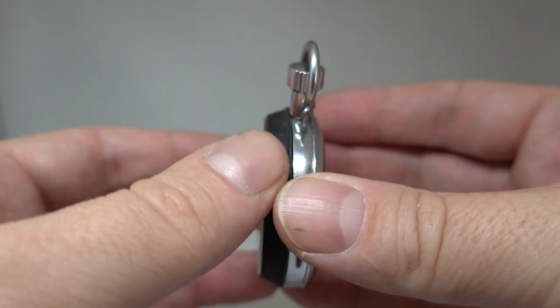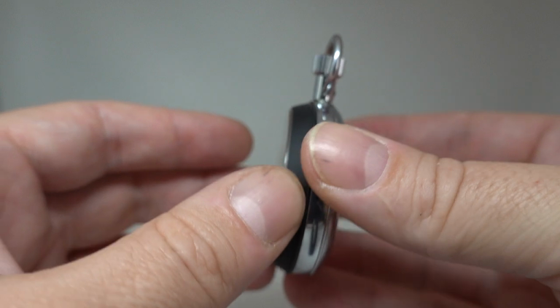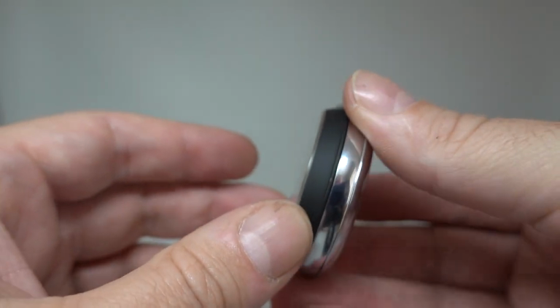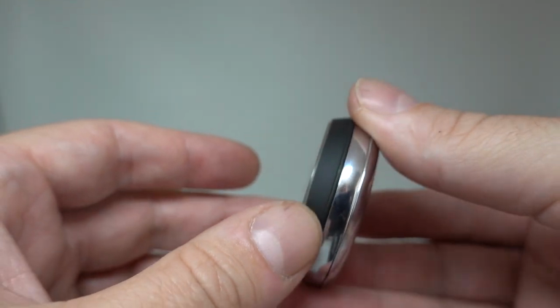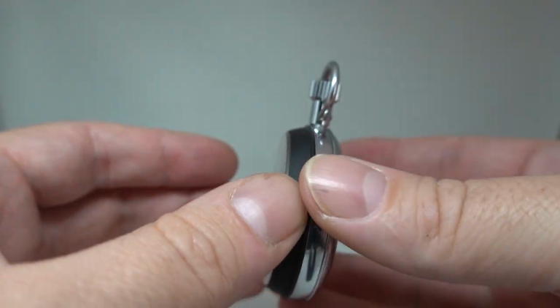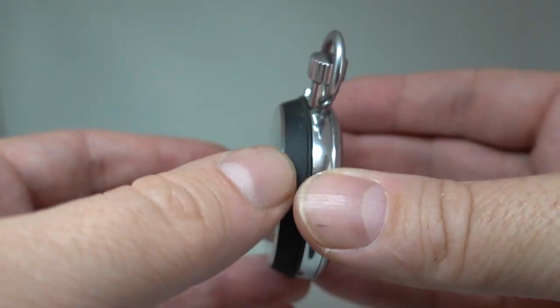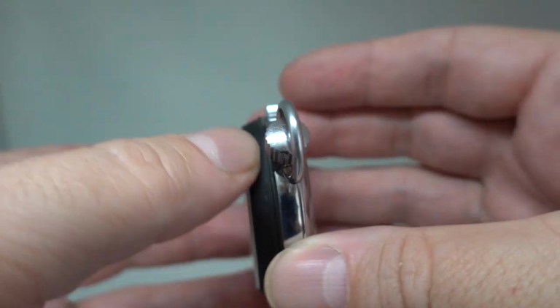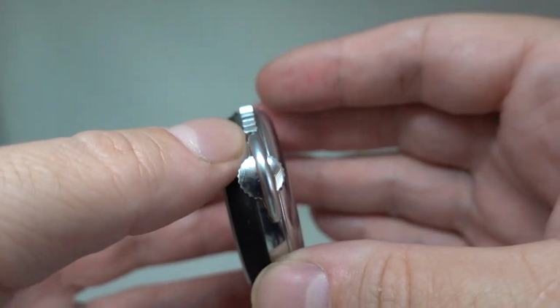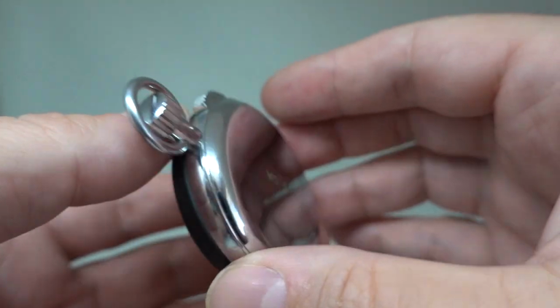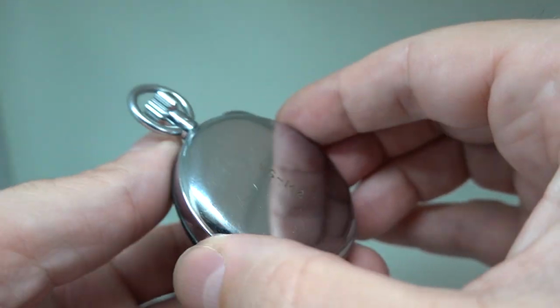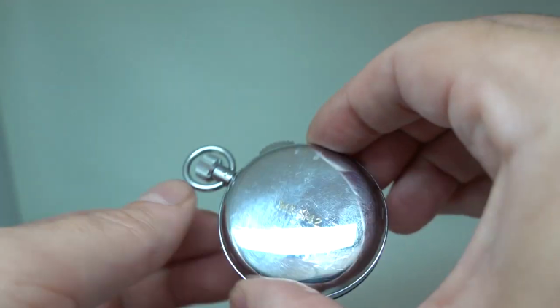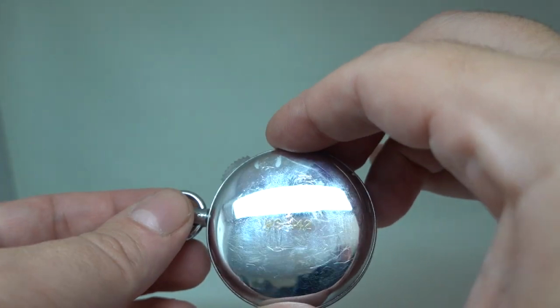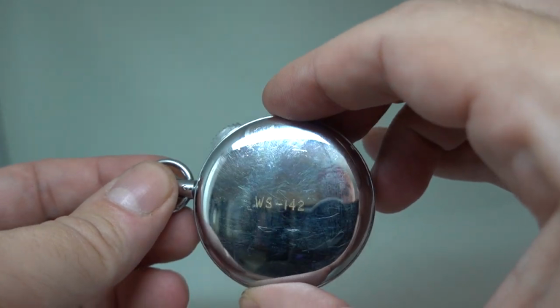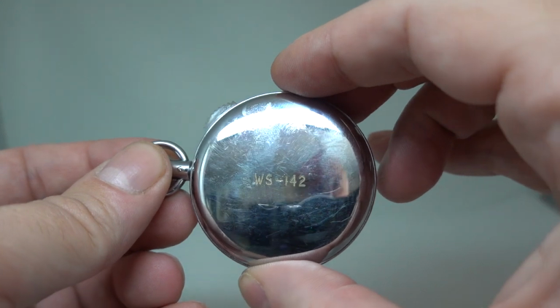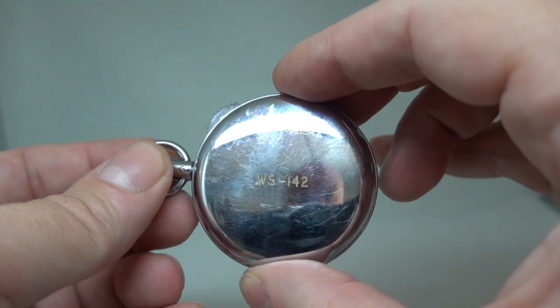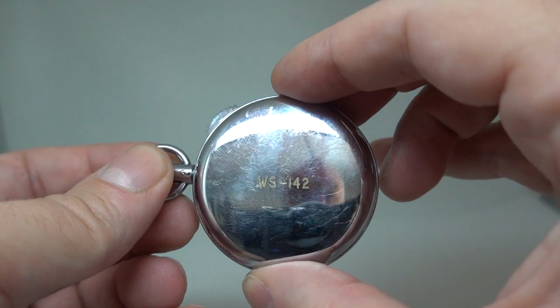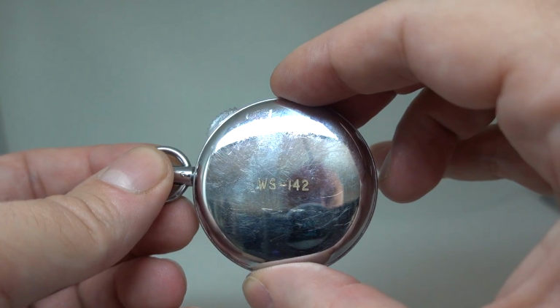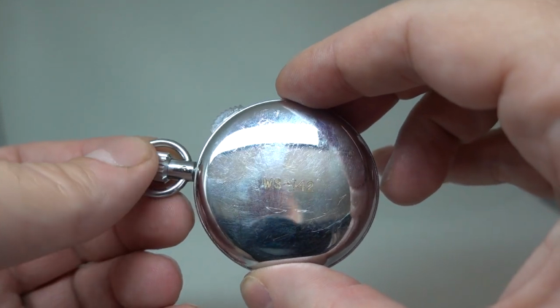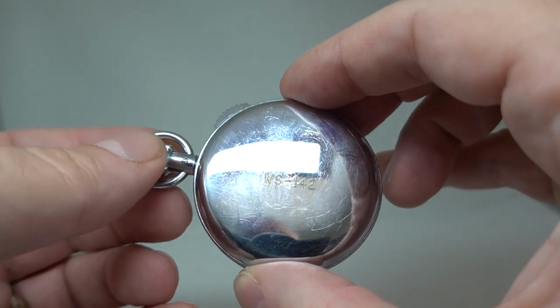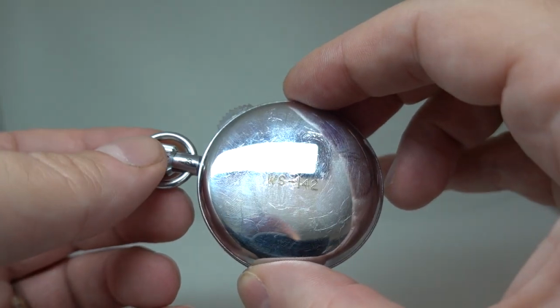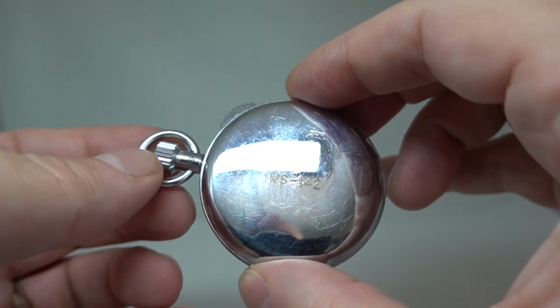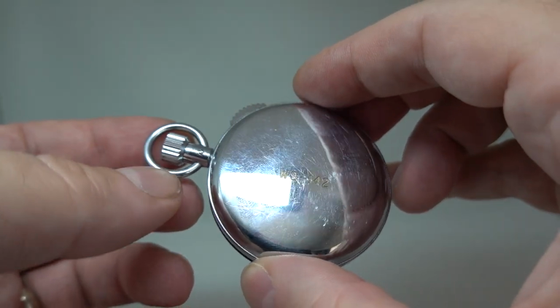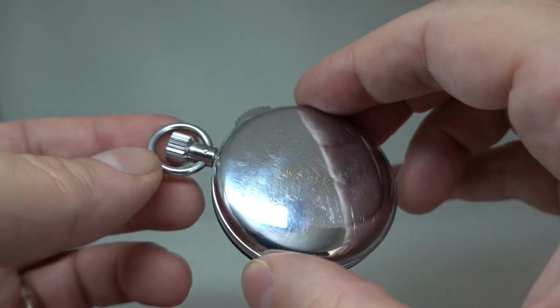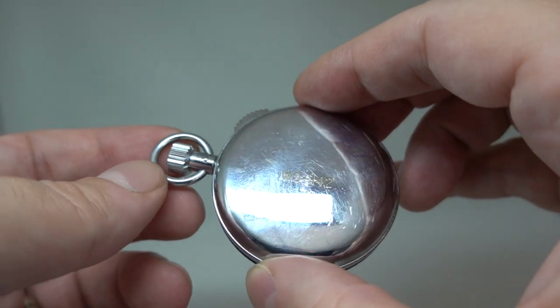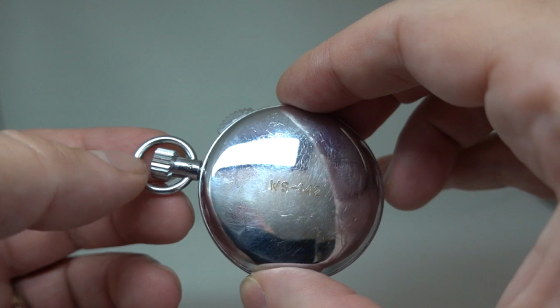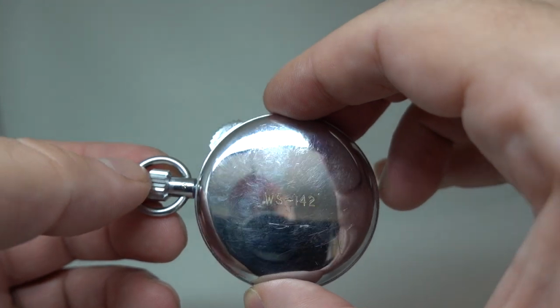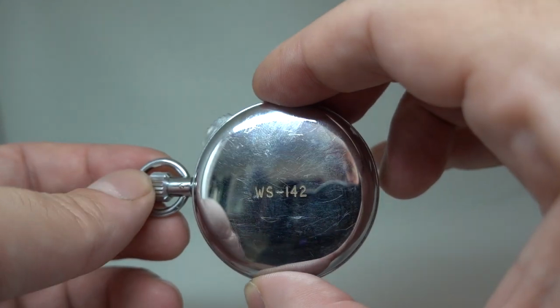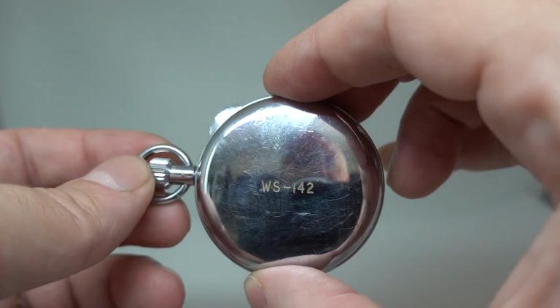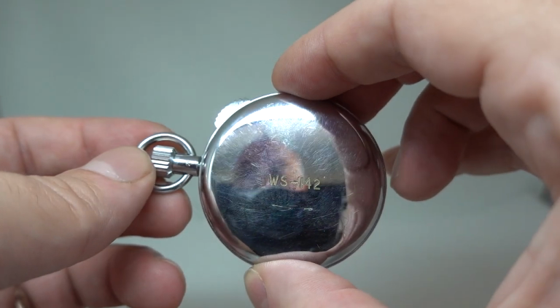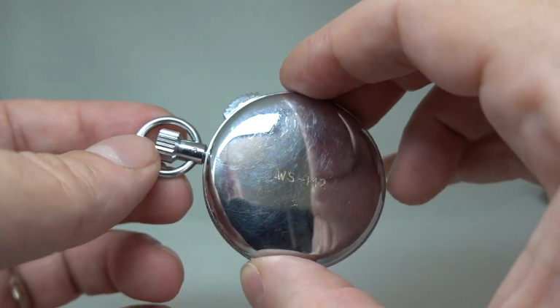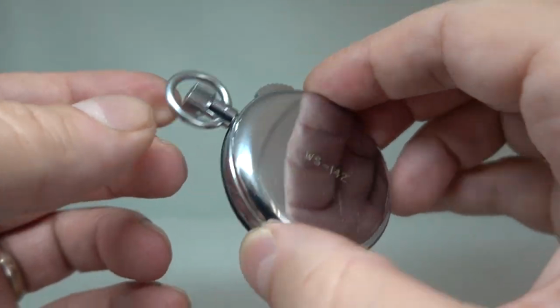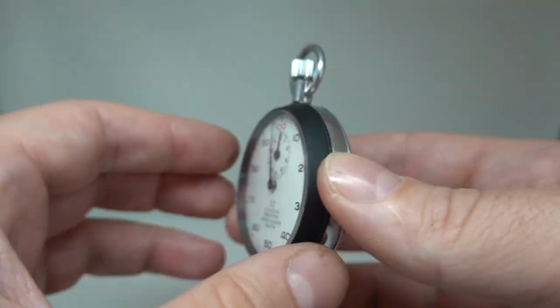It's got this matte finish on what is like a plastic bezel. There are some engravings on the back — WS142 — no idea what that was for. It may have been a company, it may have been number 142 stopwatch, who knows.